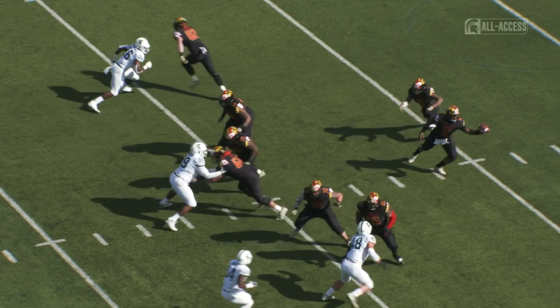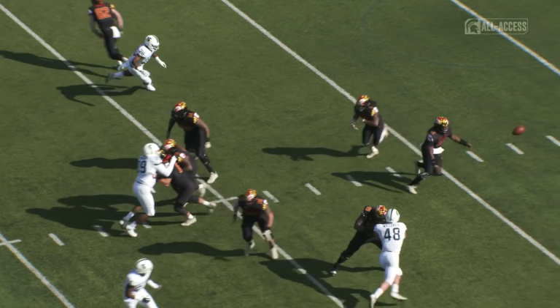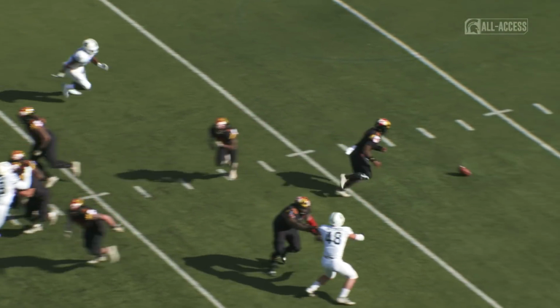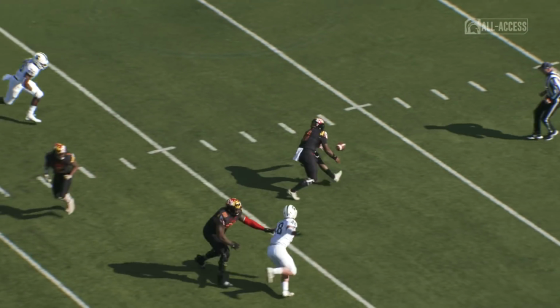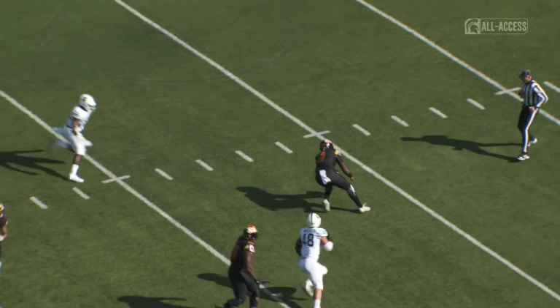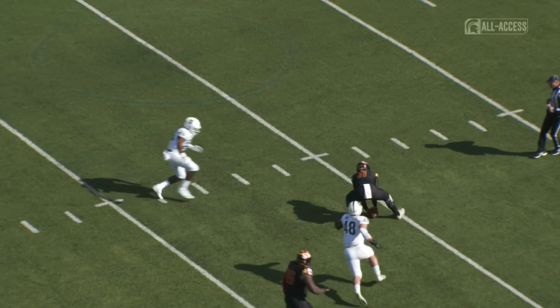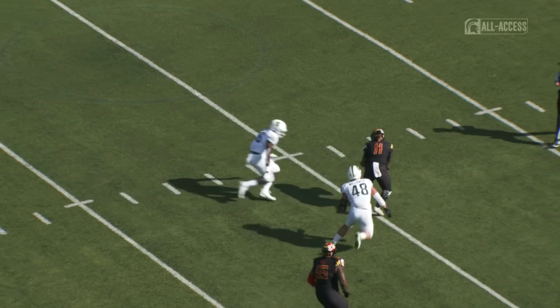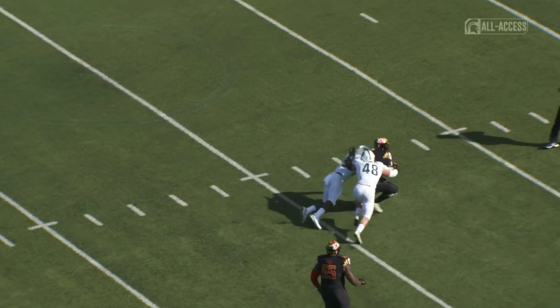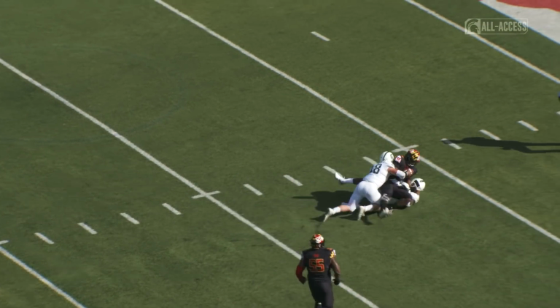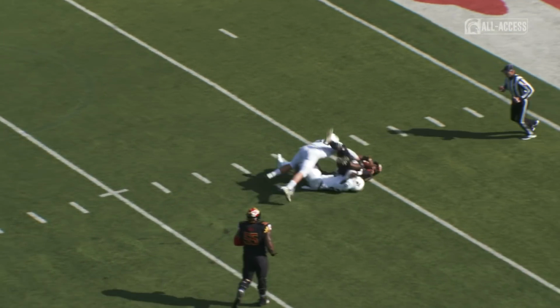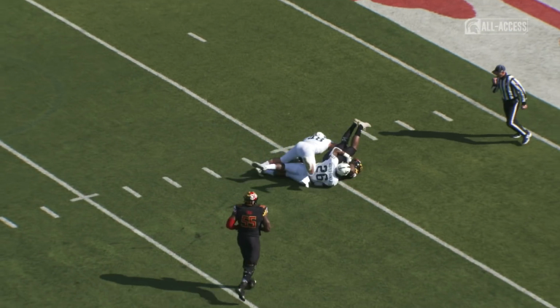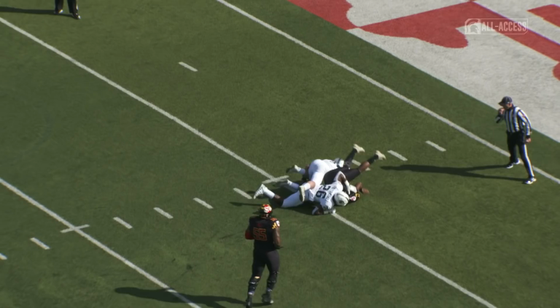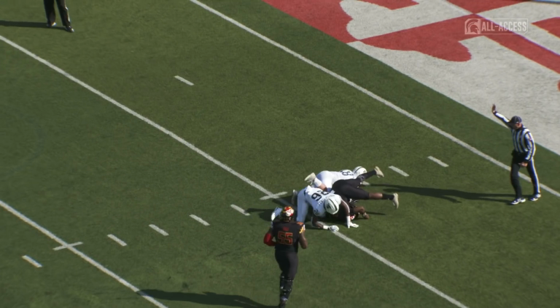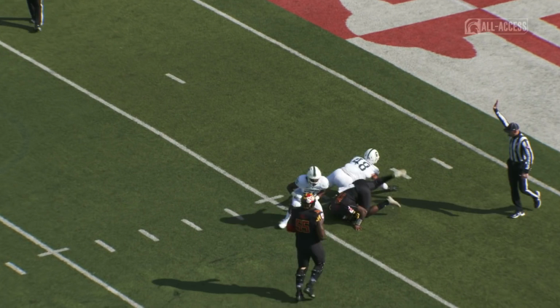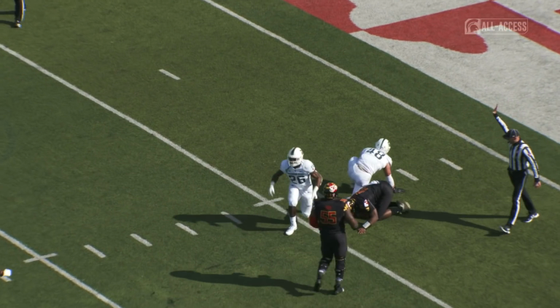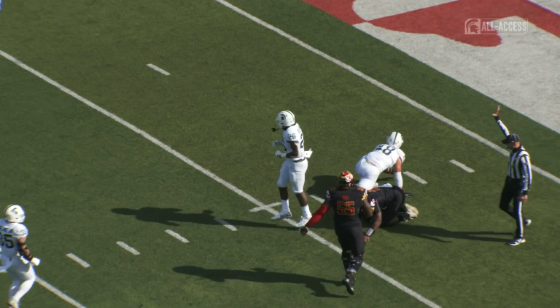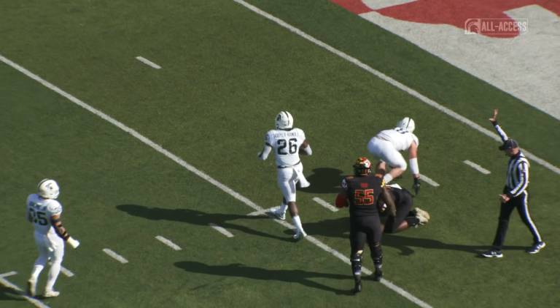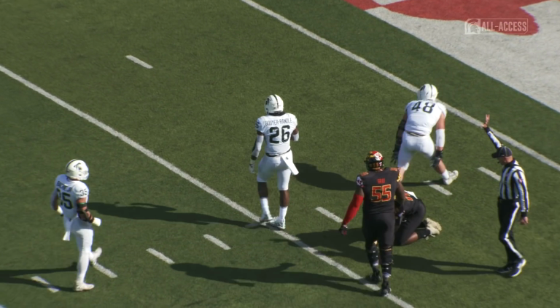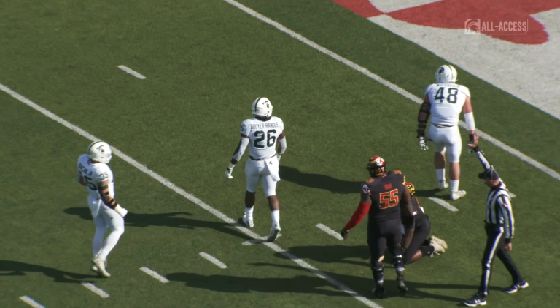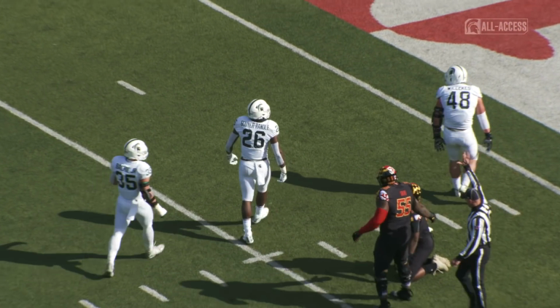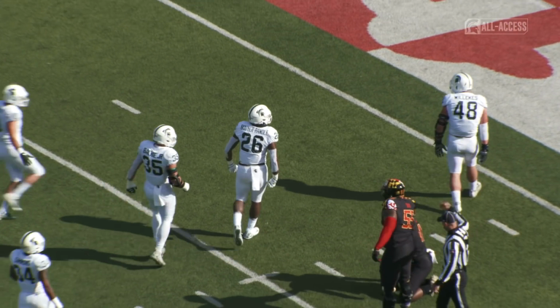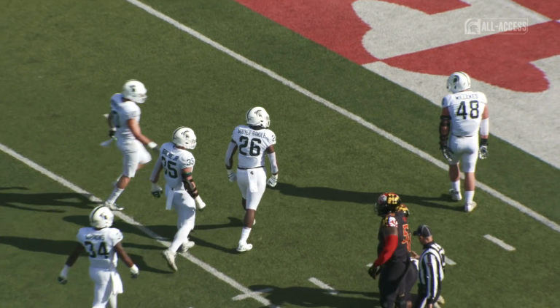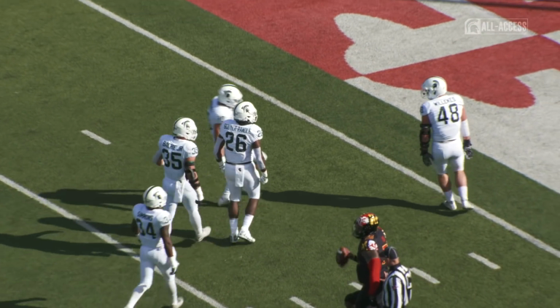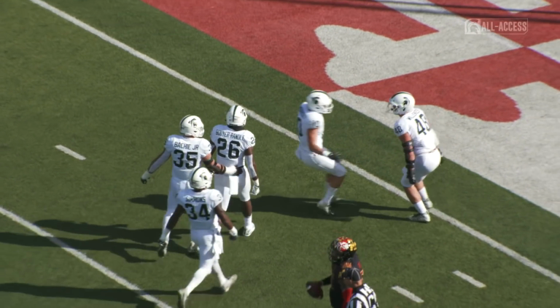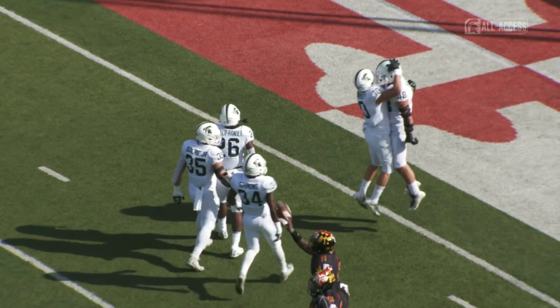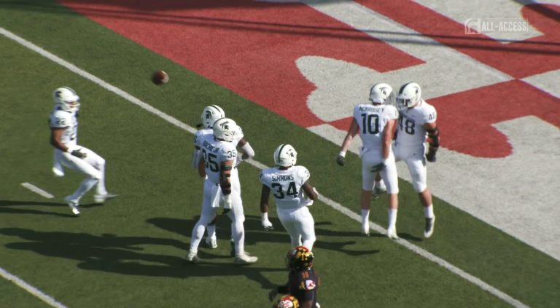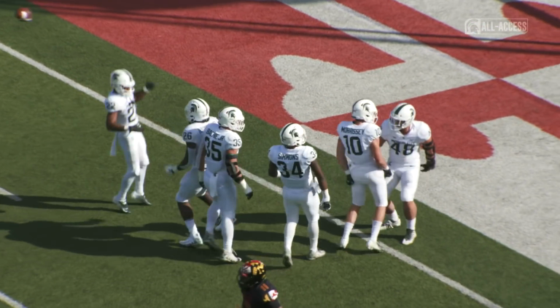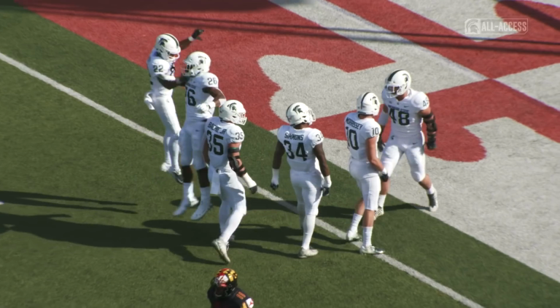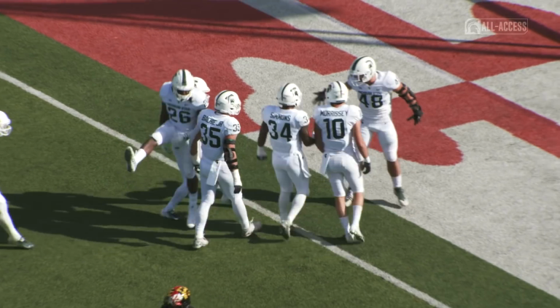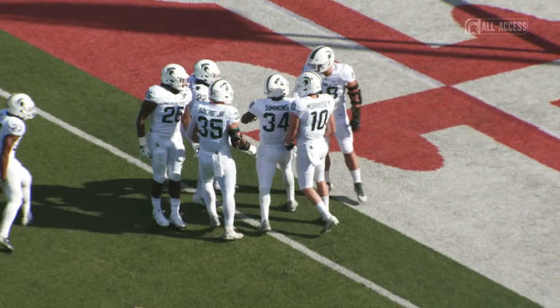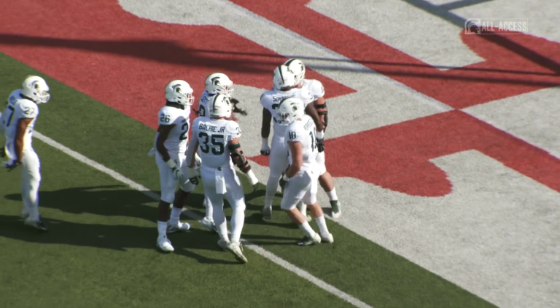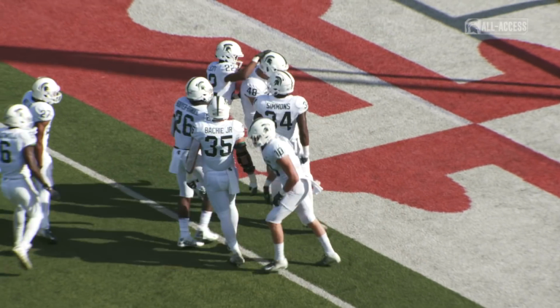Snap back to Hill — it's a bad snap, goes back to get it and he's gonna be snowed under back around the five-yard line. Can't make a mistake against this Michigan State defense, they are too good.